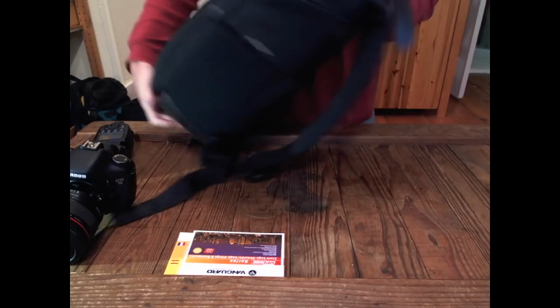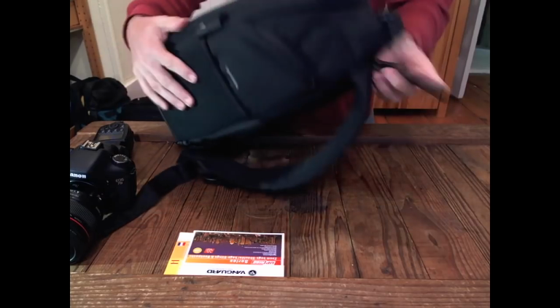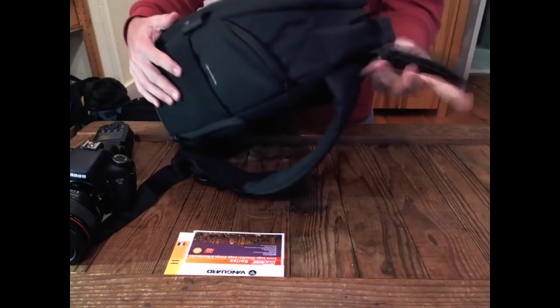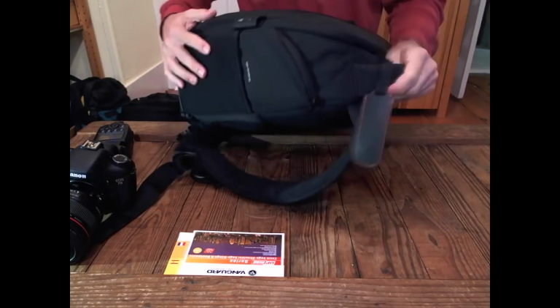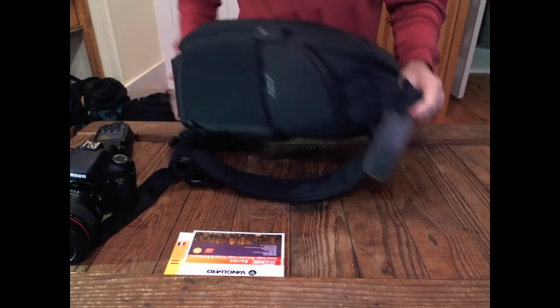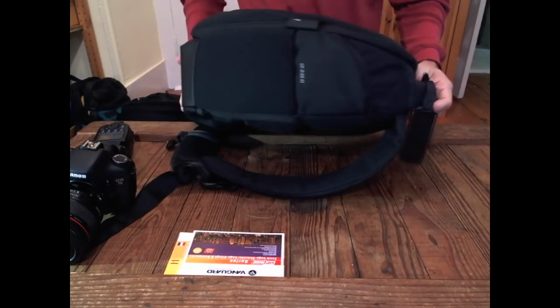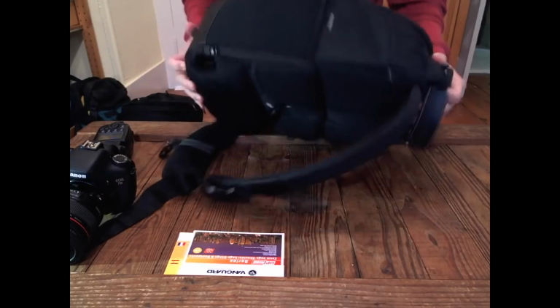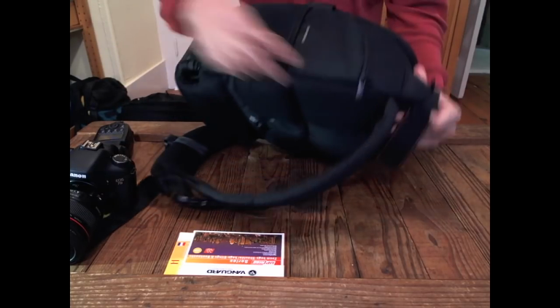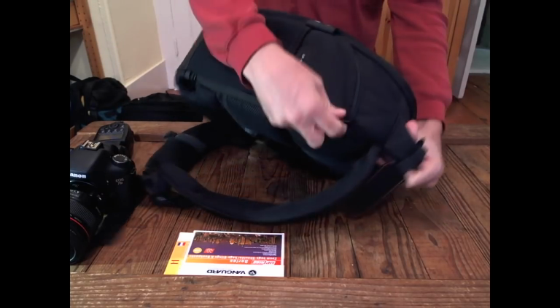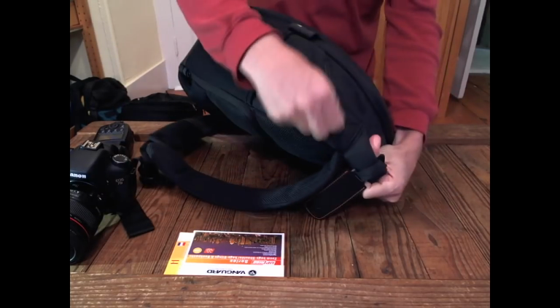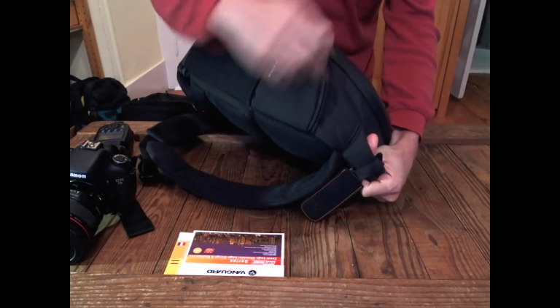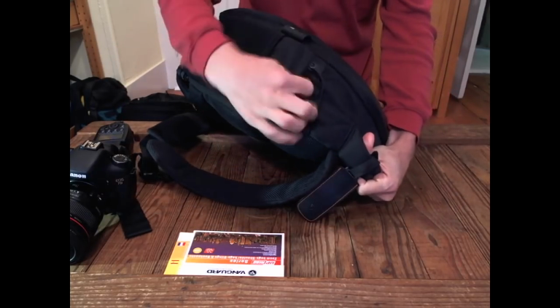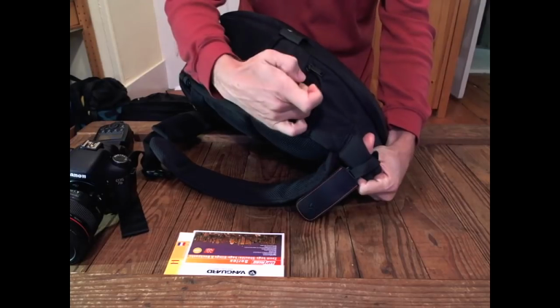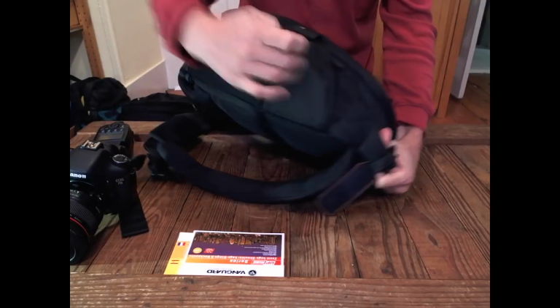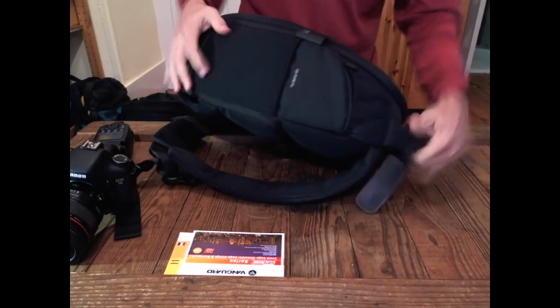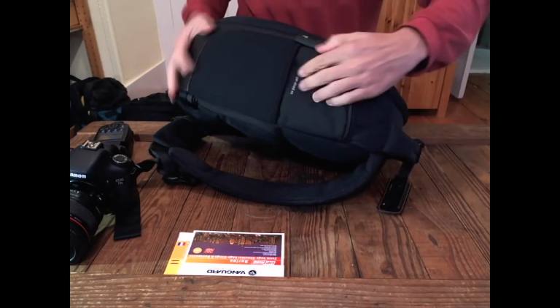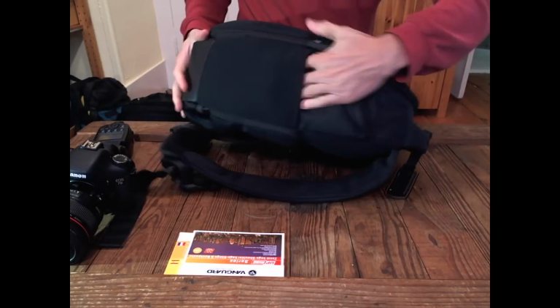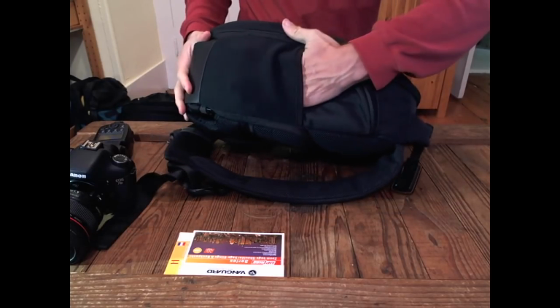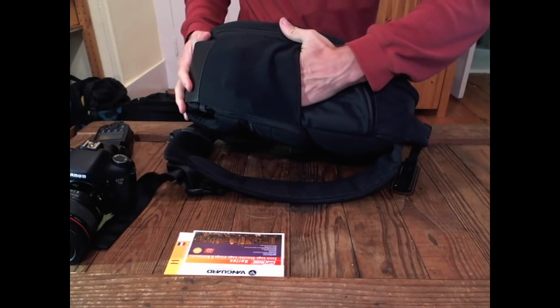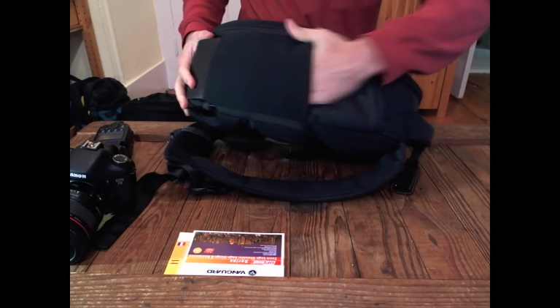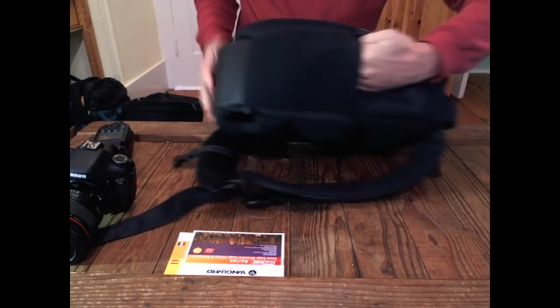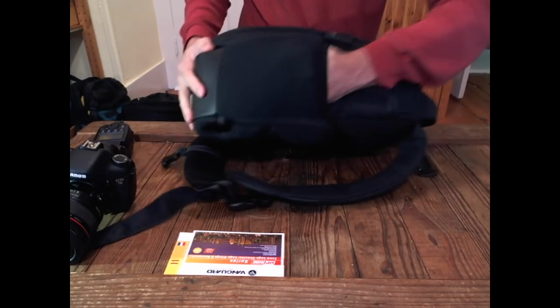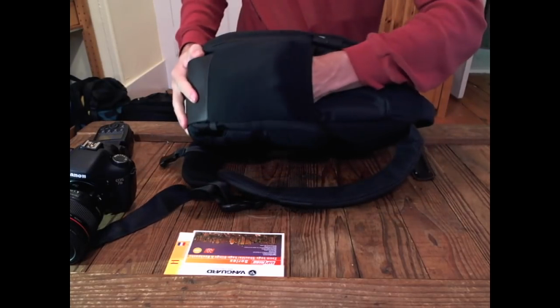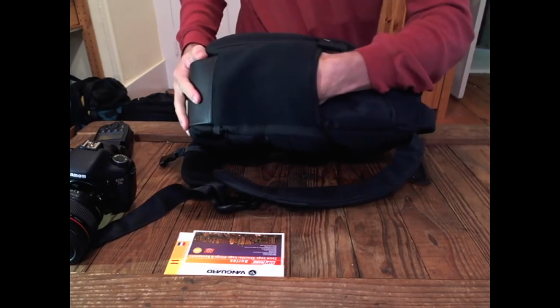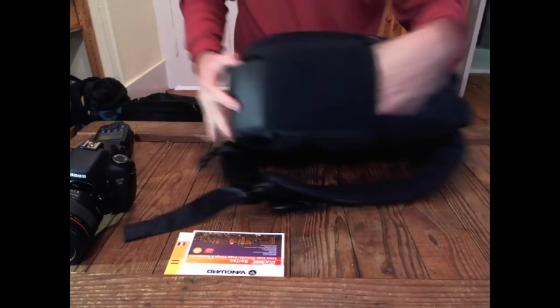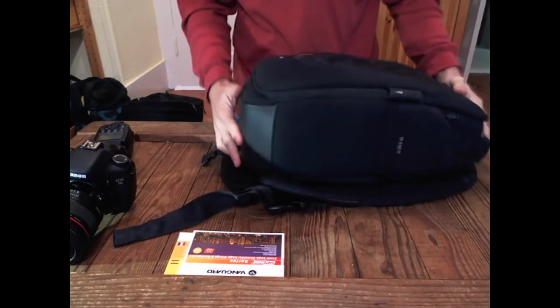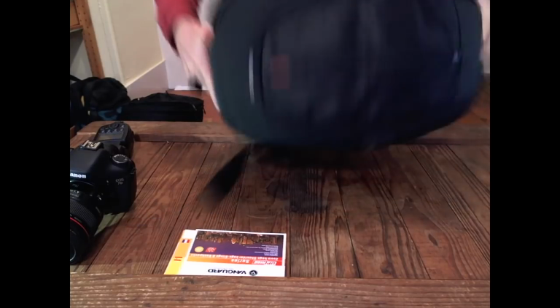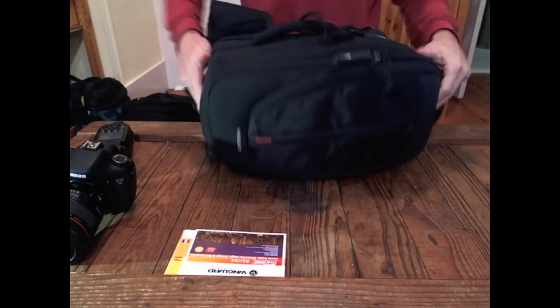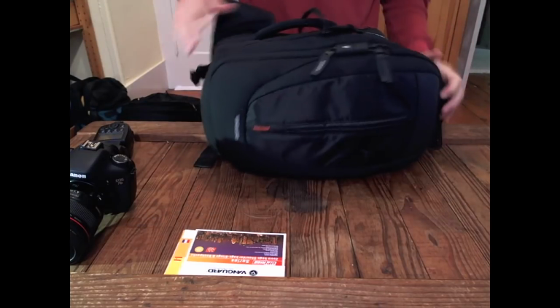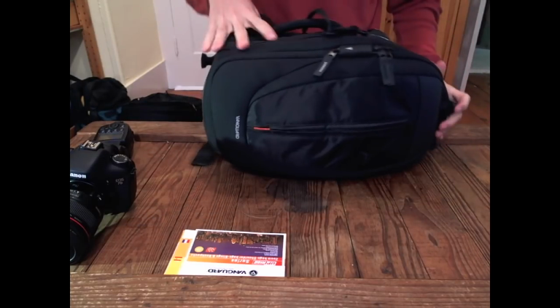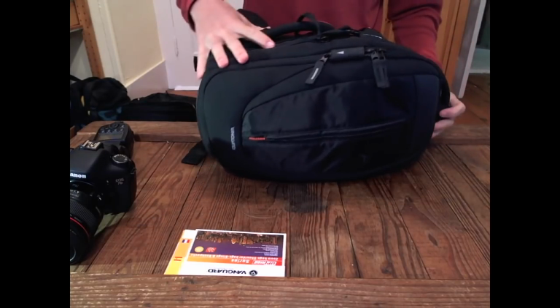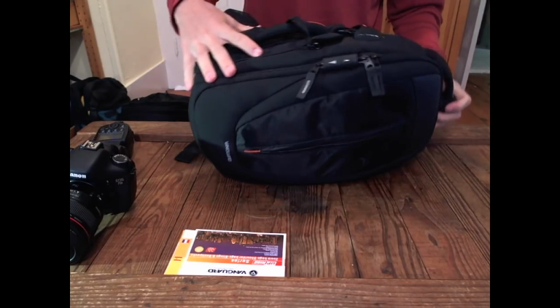There's a luggage tag handle at the top, a little zipper pocket, and a big neoprene pocket on the side — maybe cram one of those nice clean canteens in there.